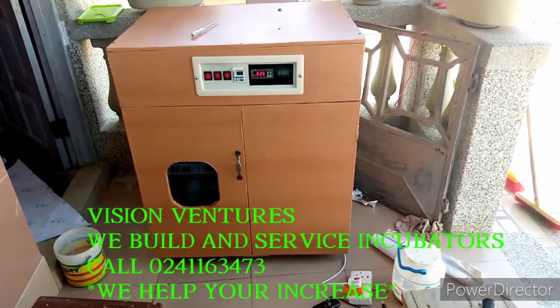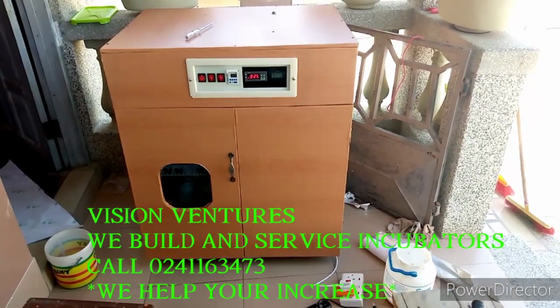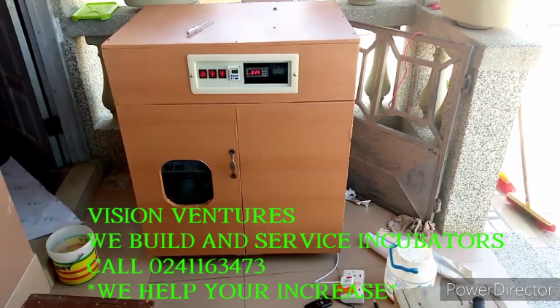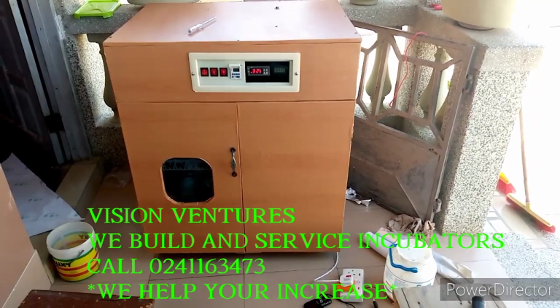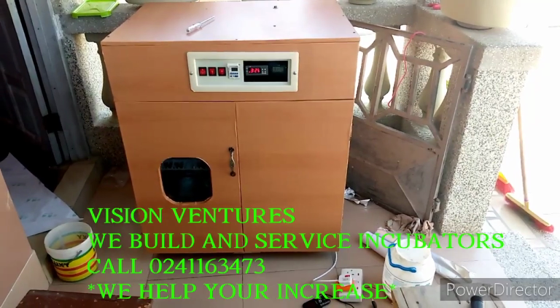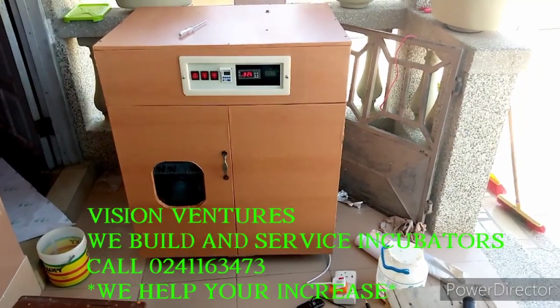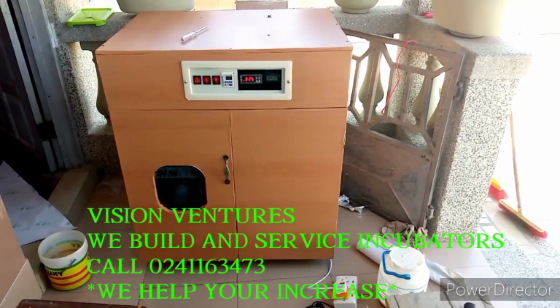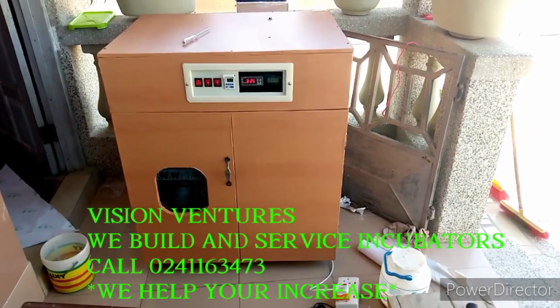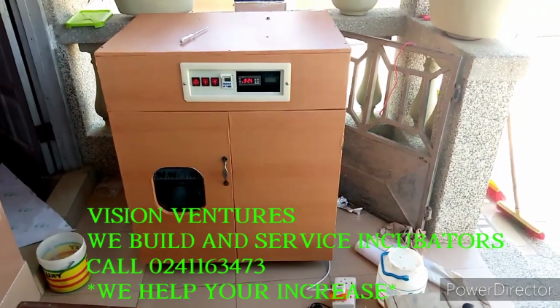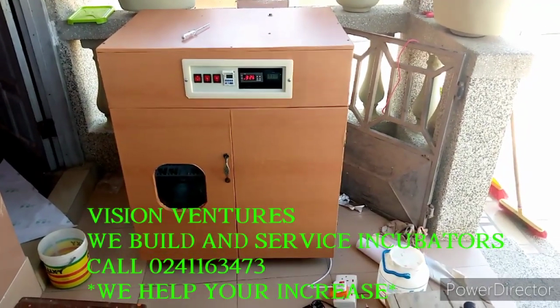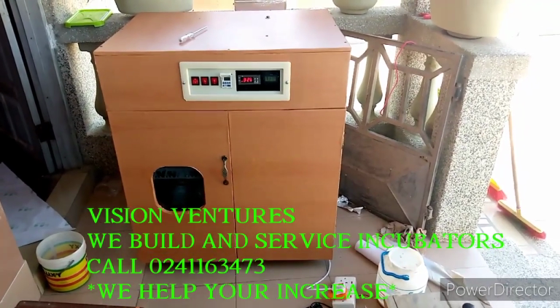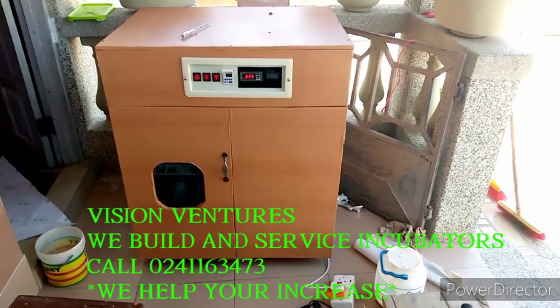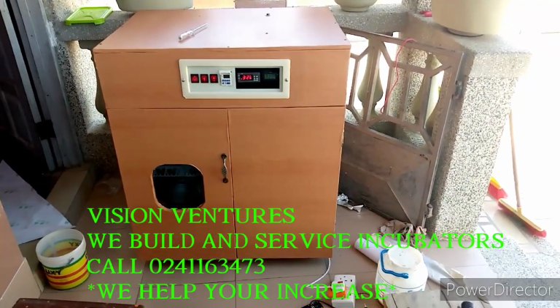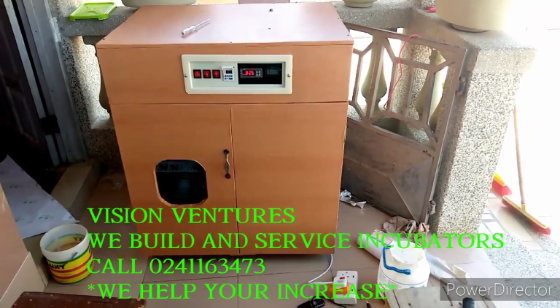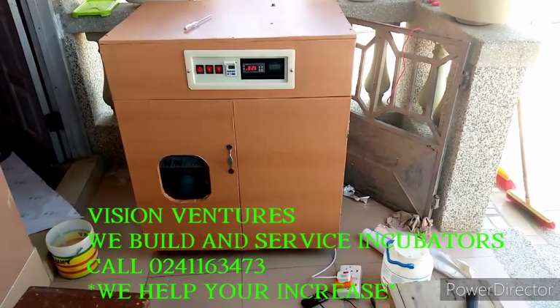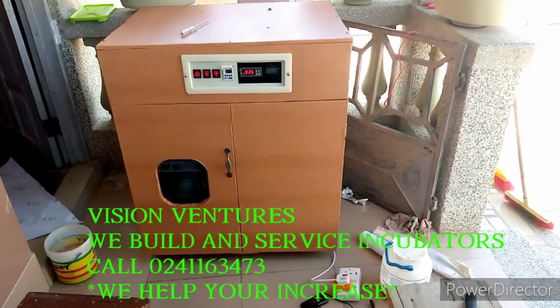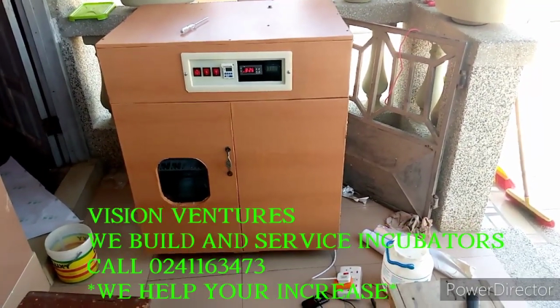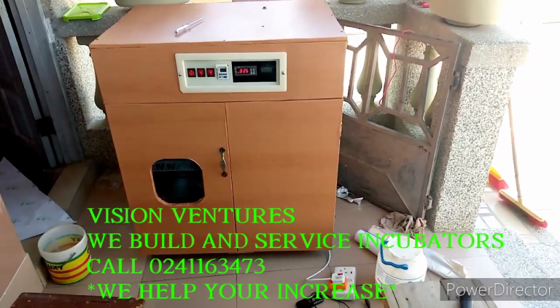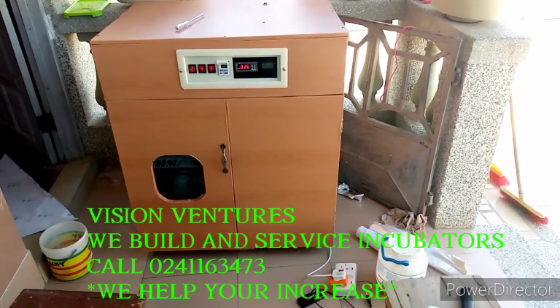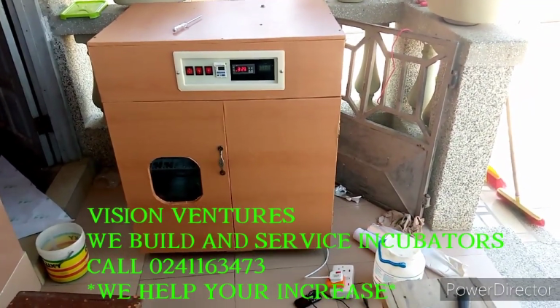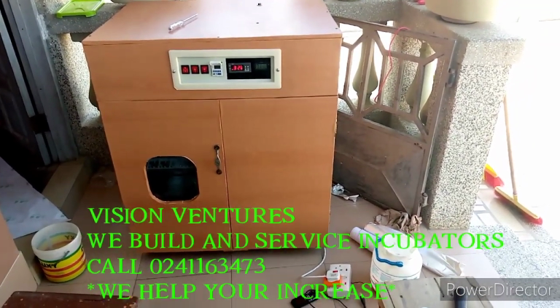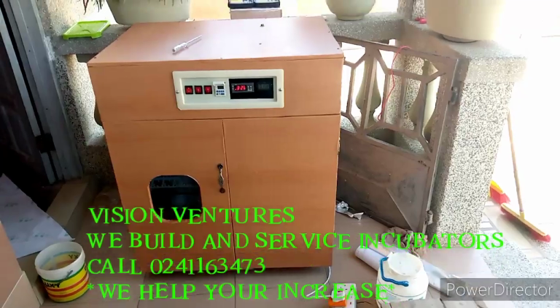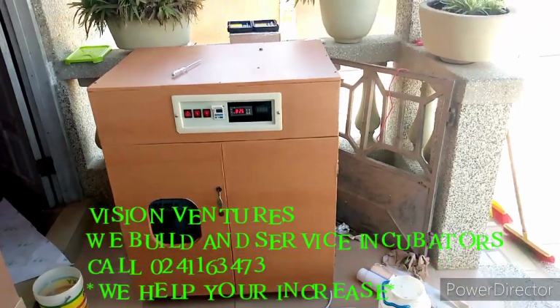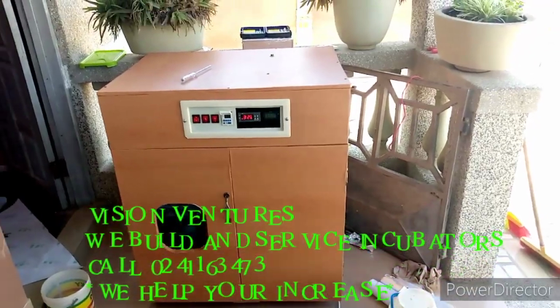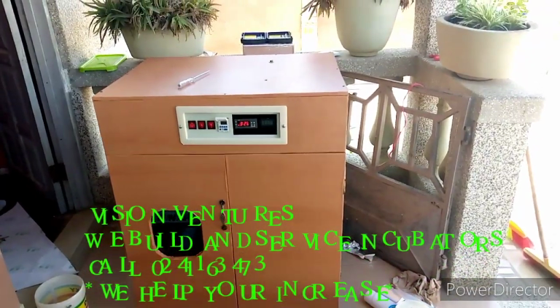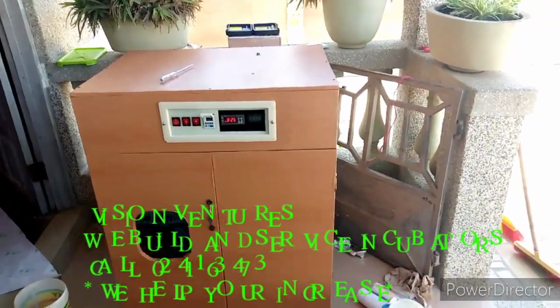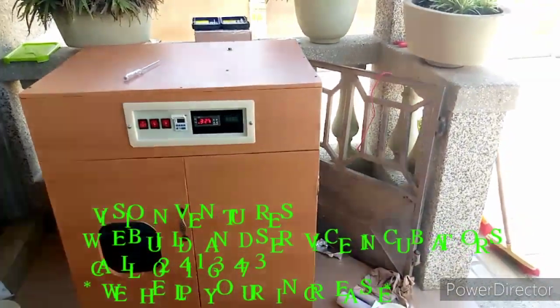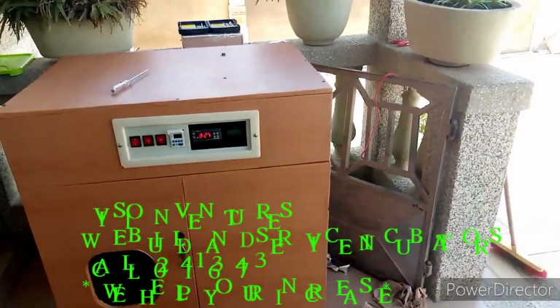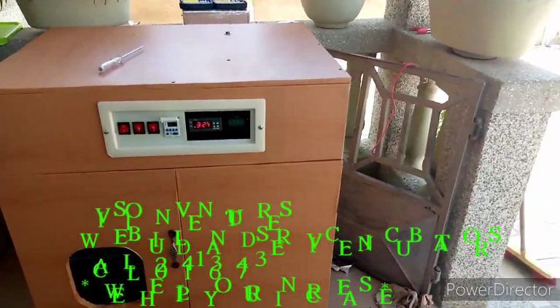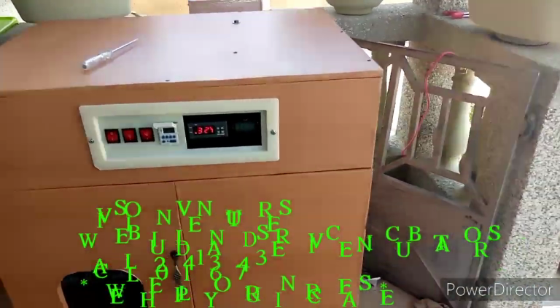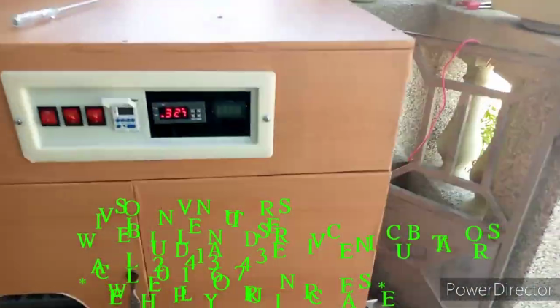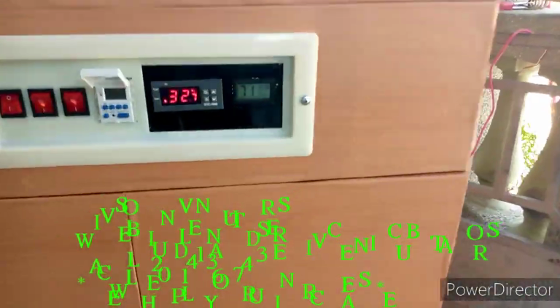Hello. It is finally done — 704 capacity. Finally done. Thank you.